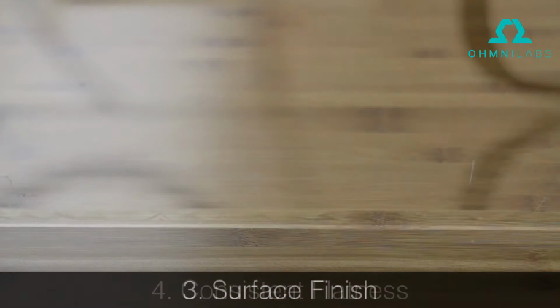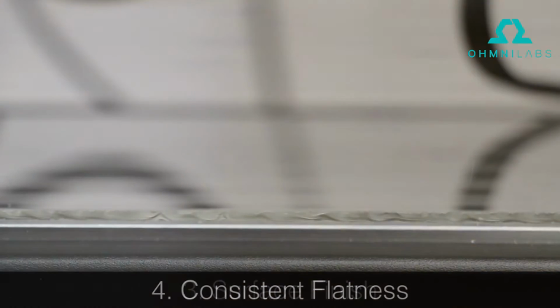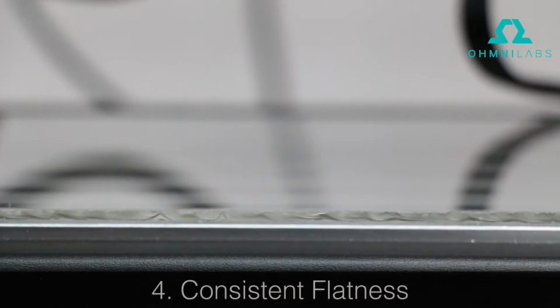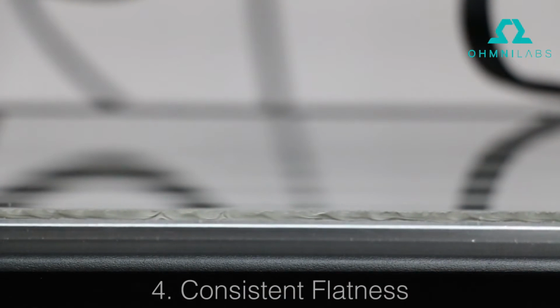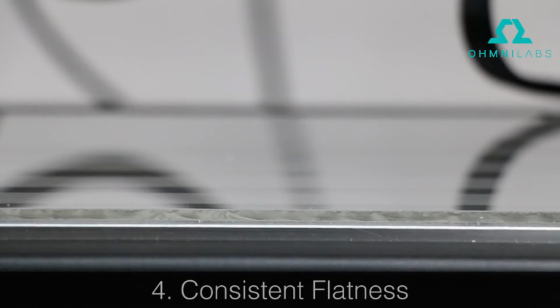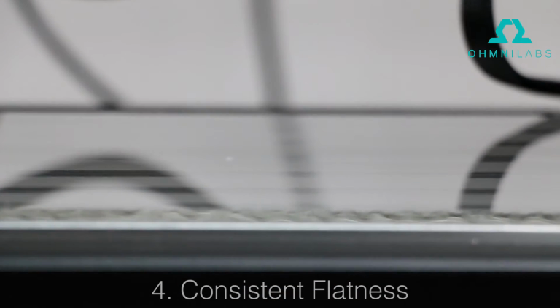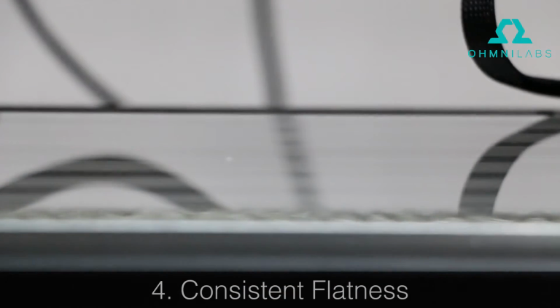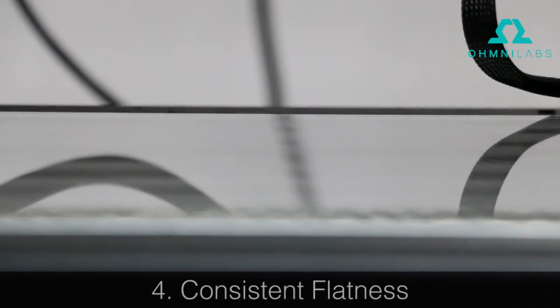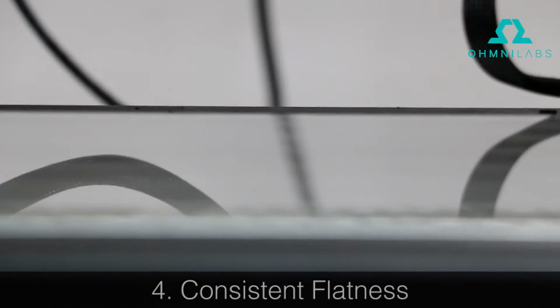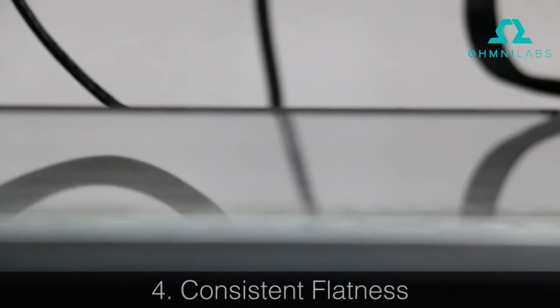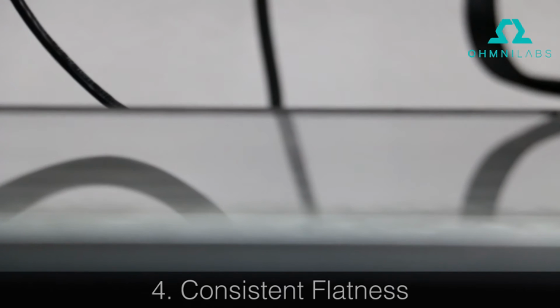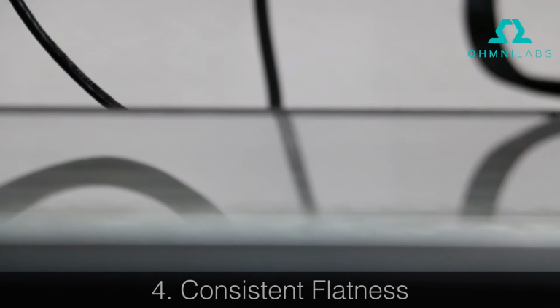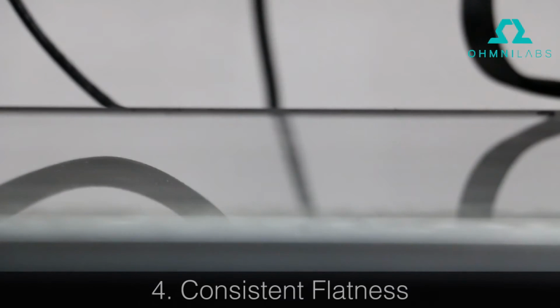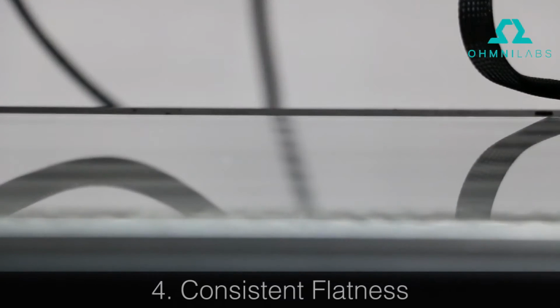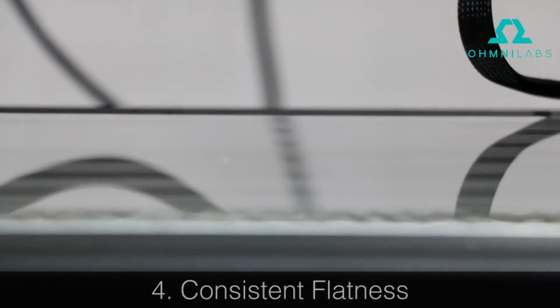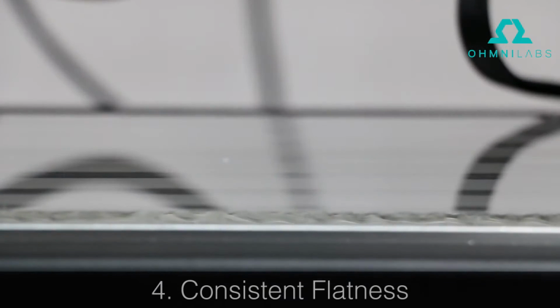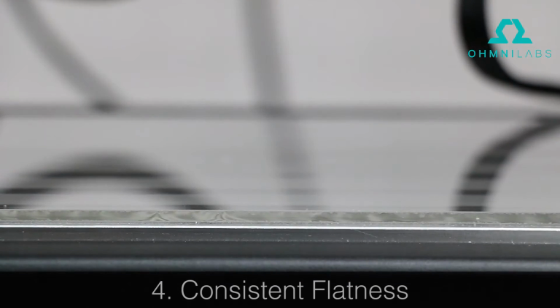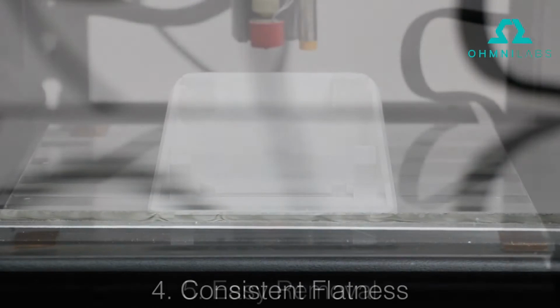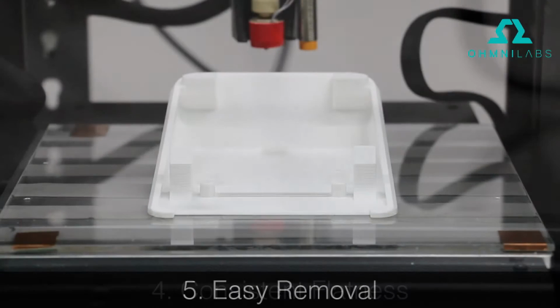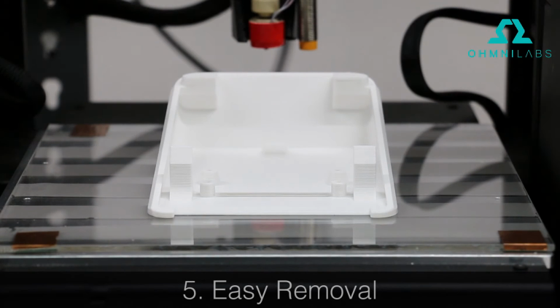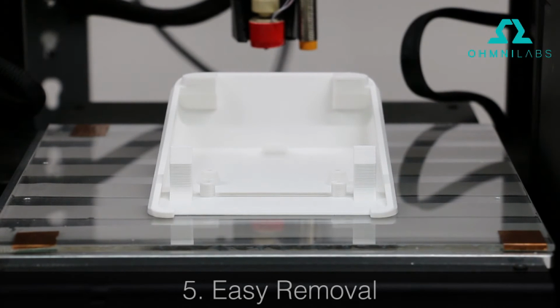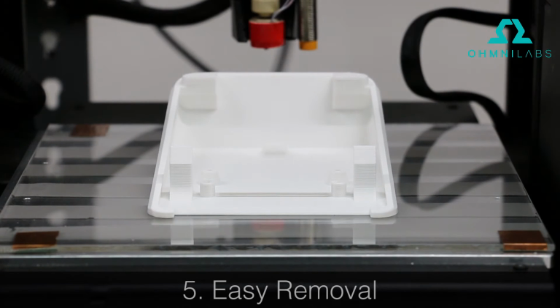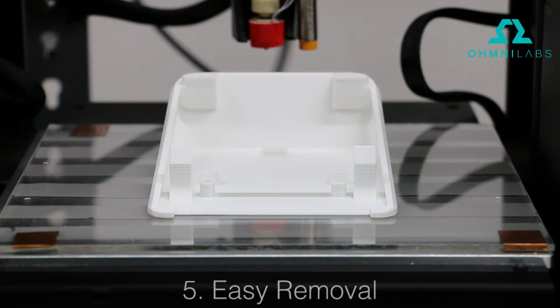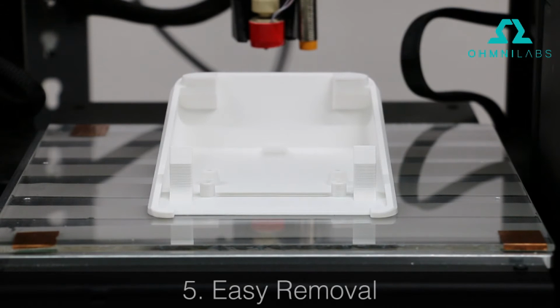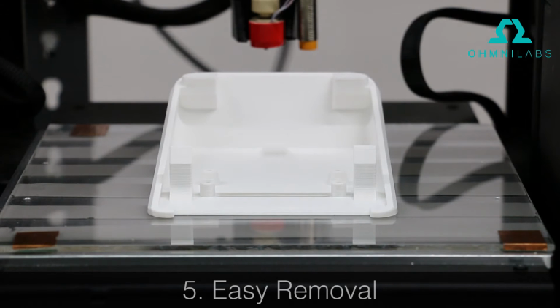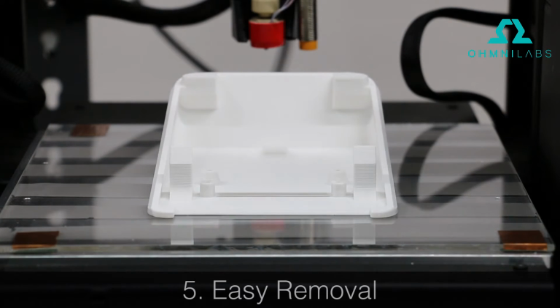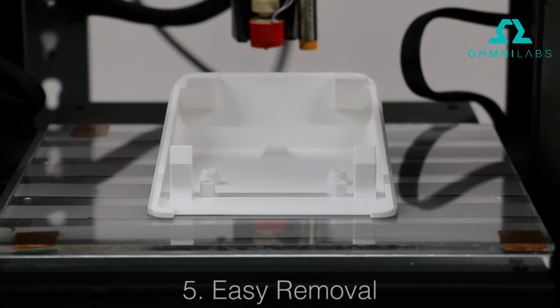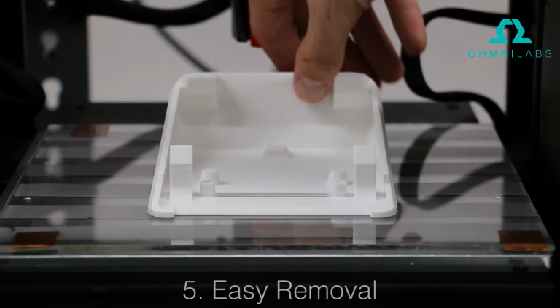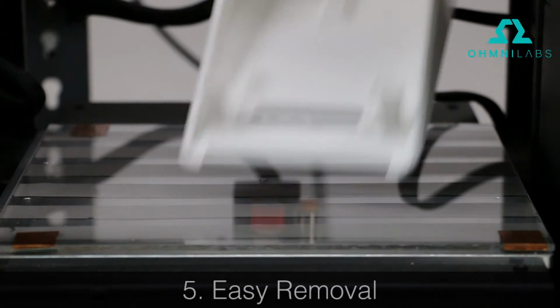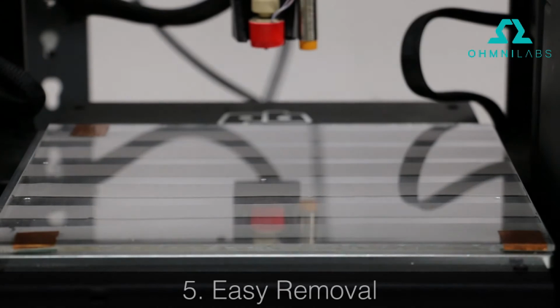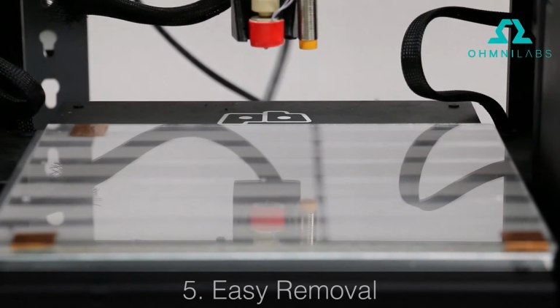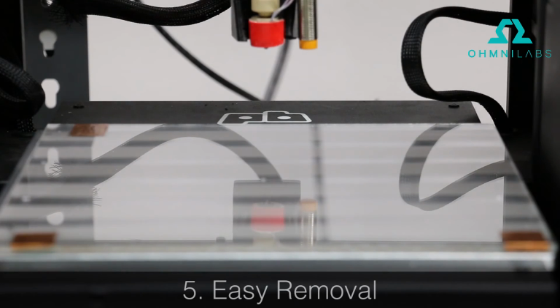Four, consistent flatness. Glass is made to be very flat and remains flat during prints. Five, easy removal. No extra force is needed to remove the parts once they cool.